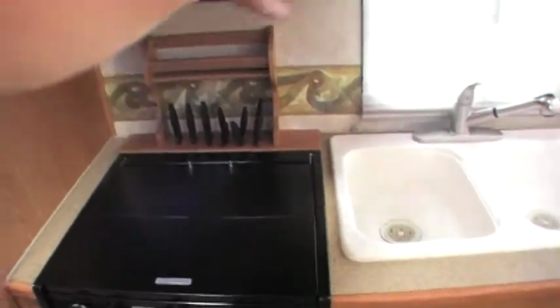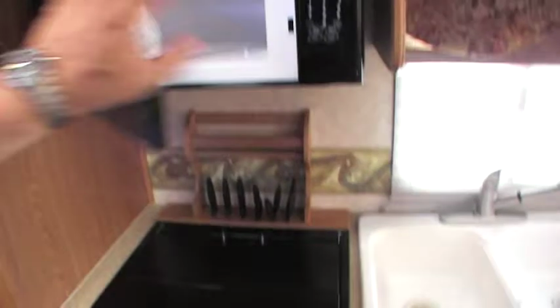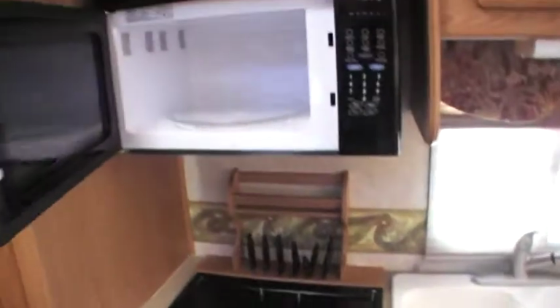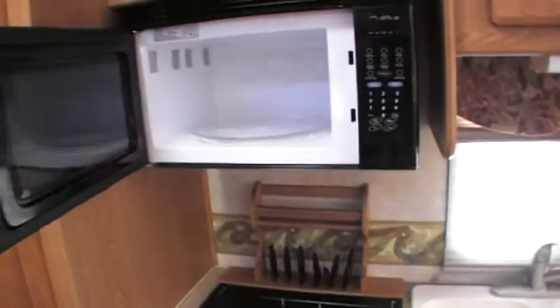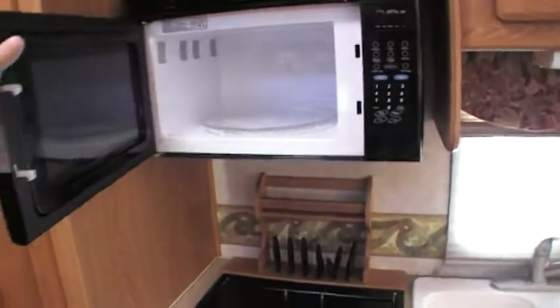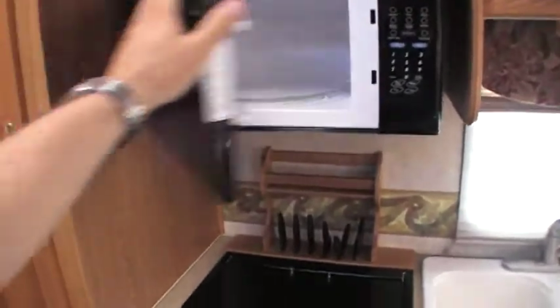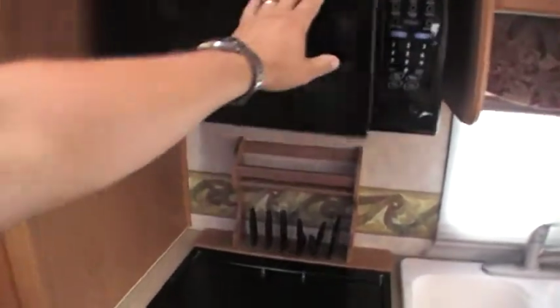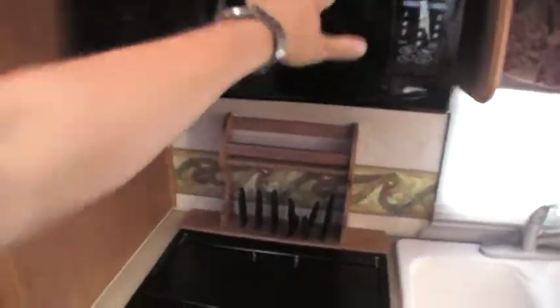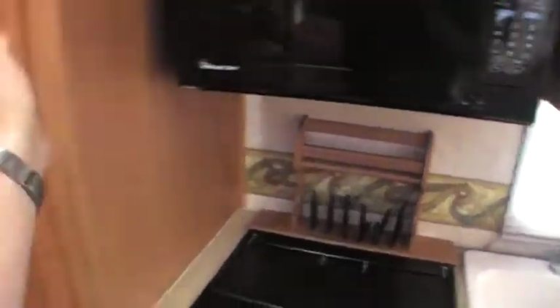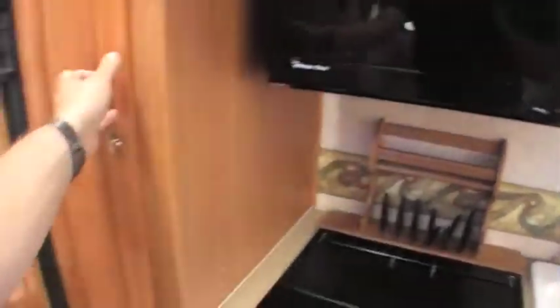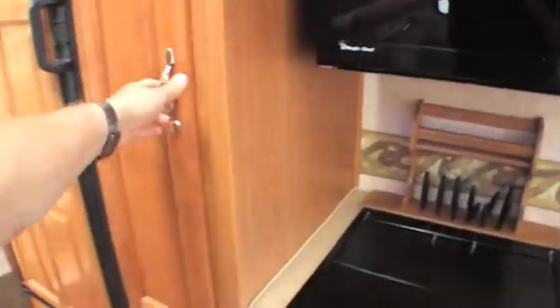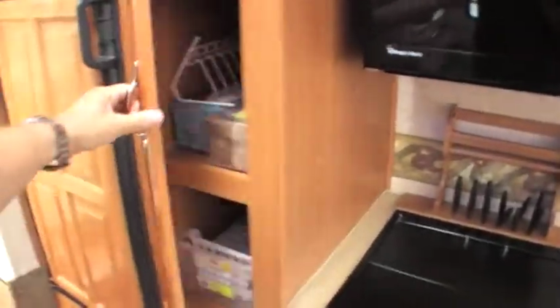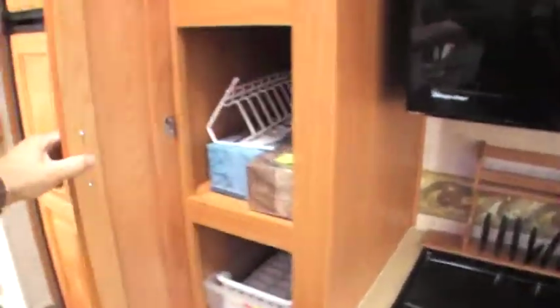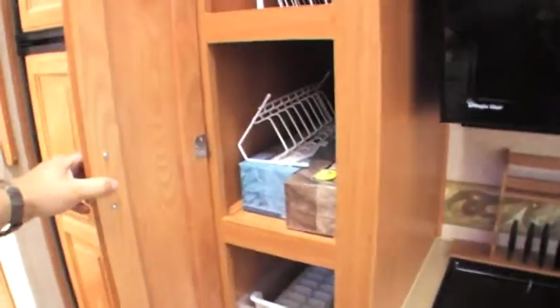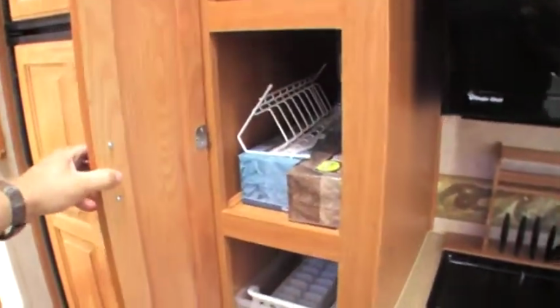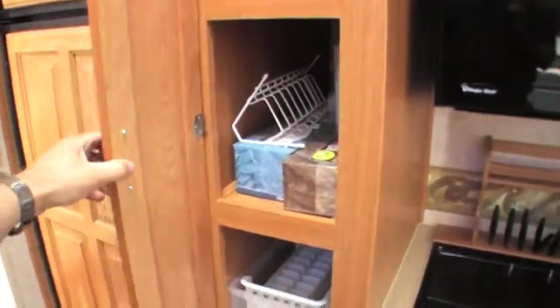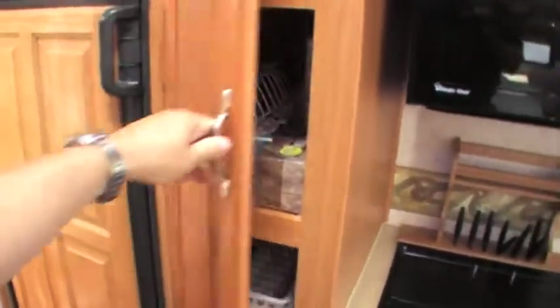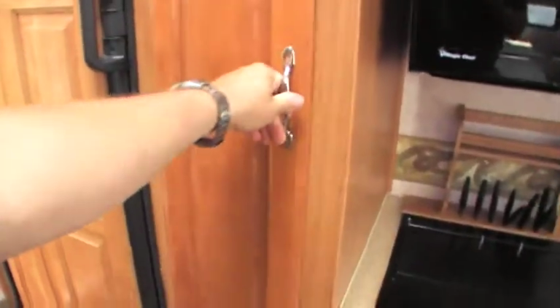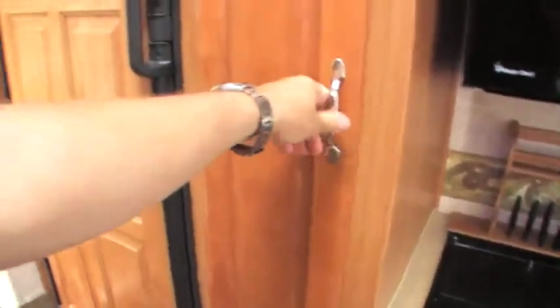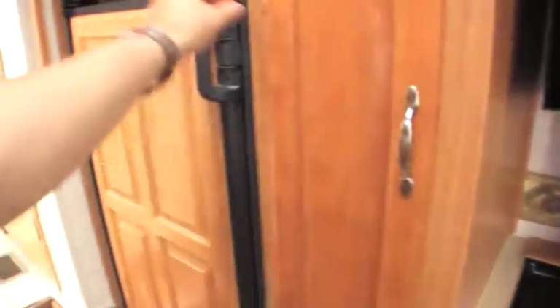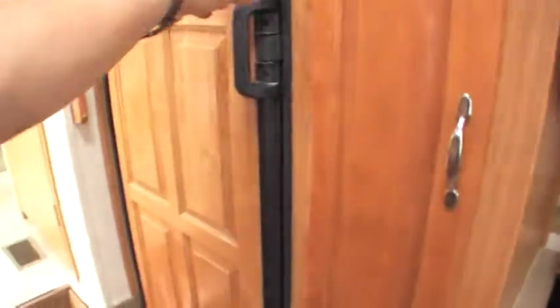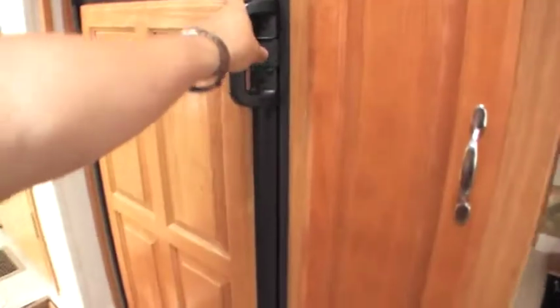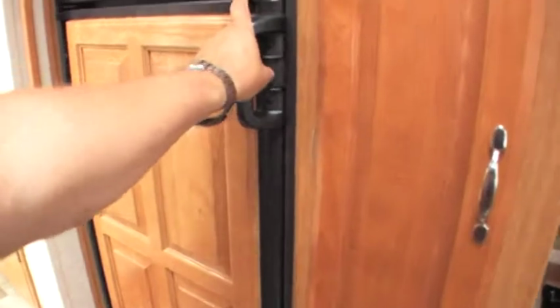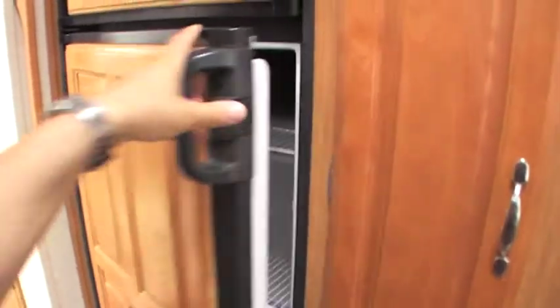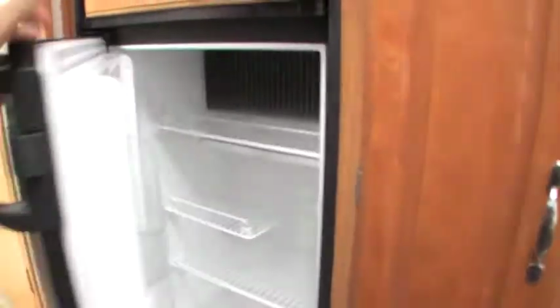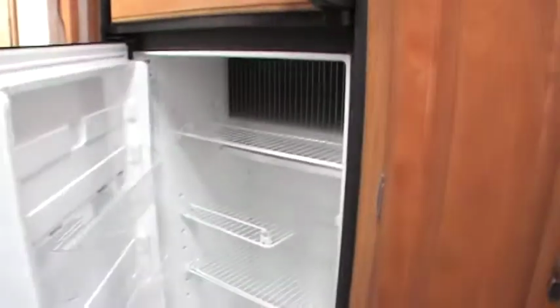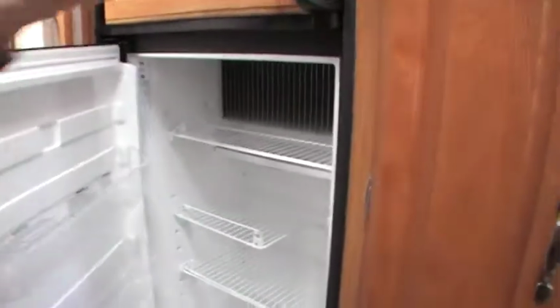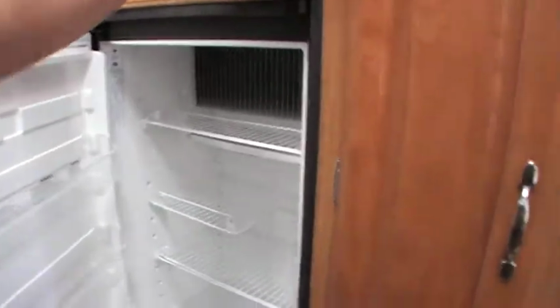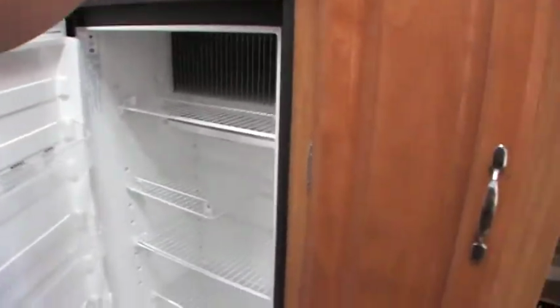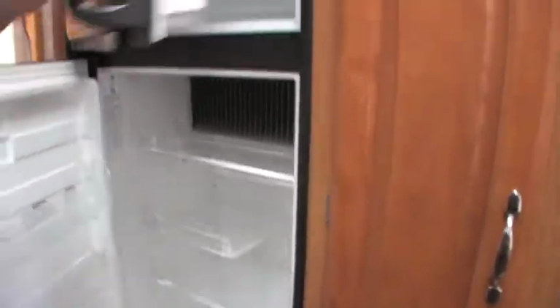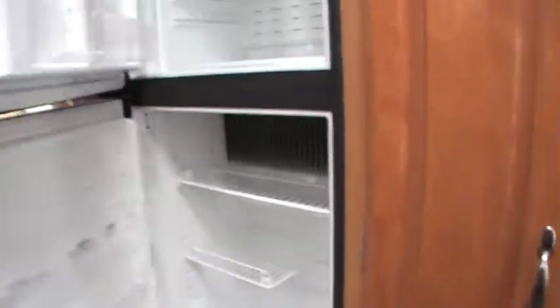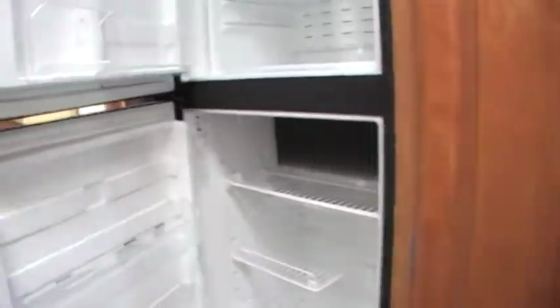Come over here, you've got a microwave, lots of places to put different things inside this unit. Got an 8 cubic foot refrigerator freezer.